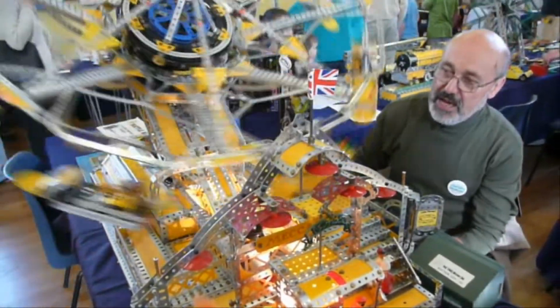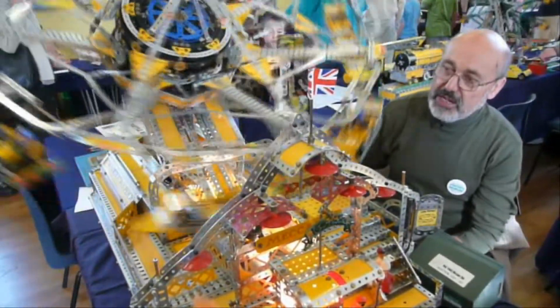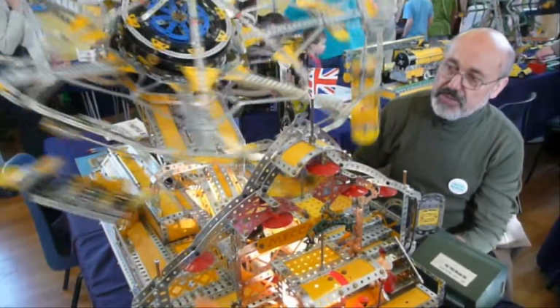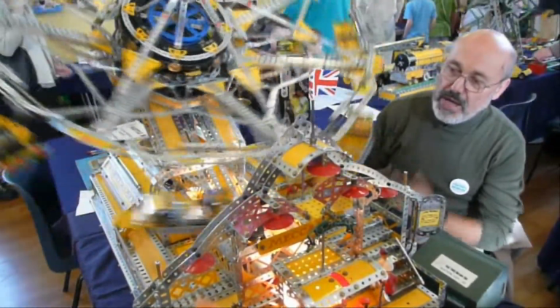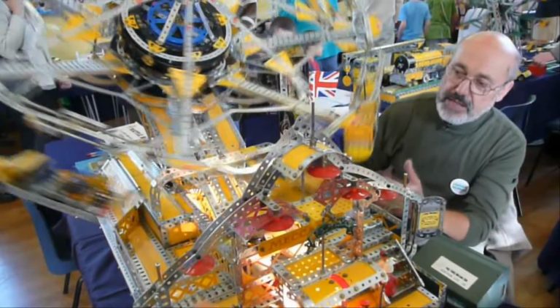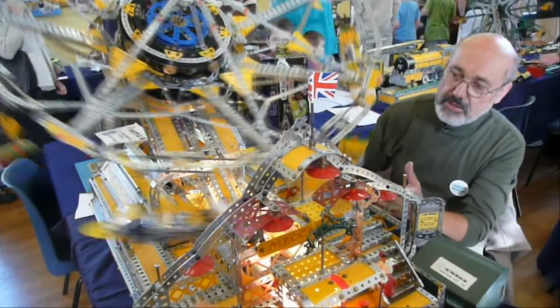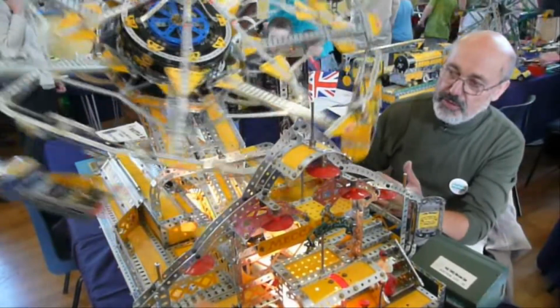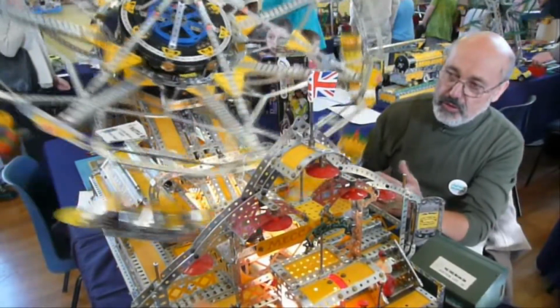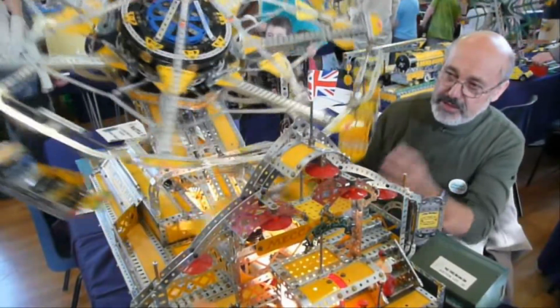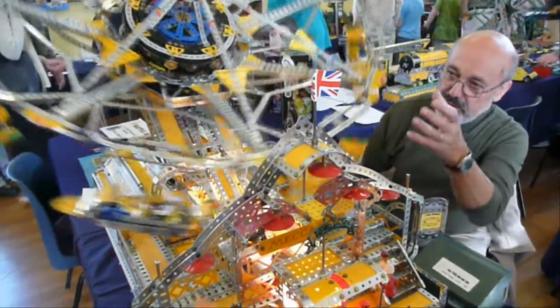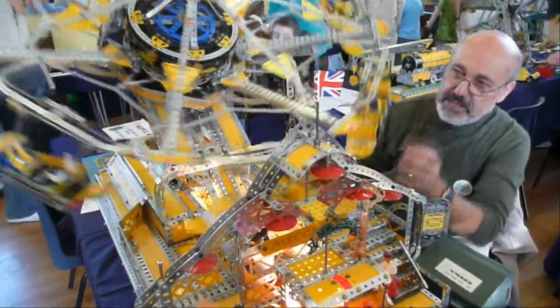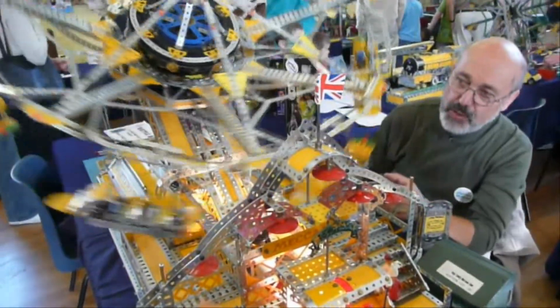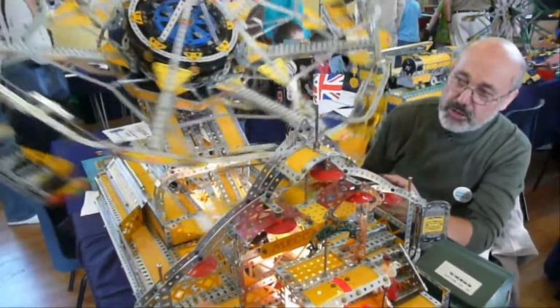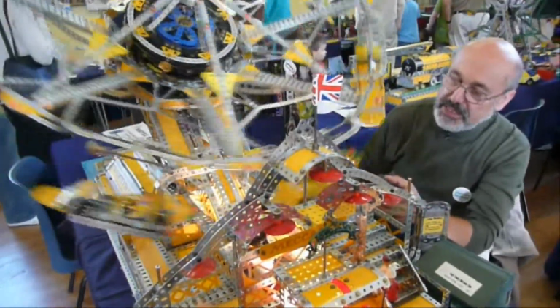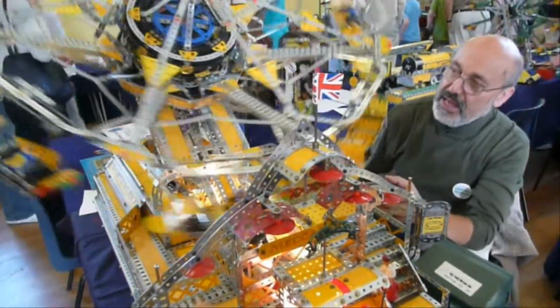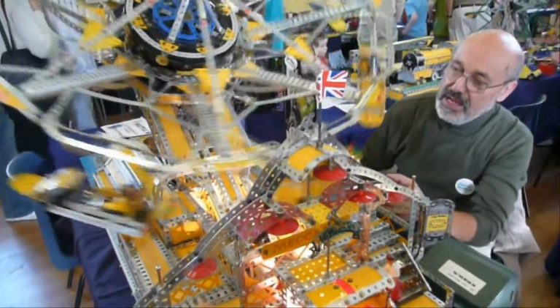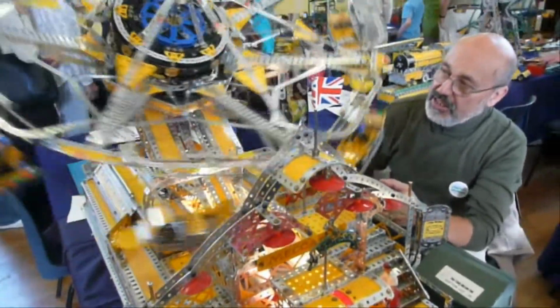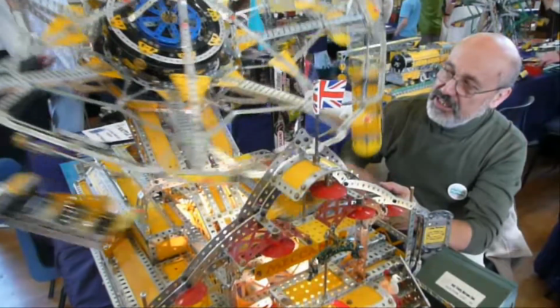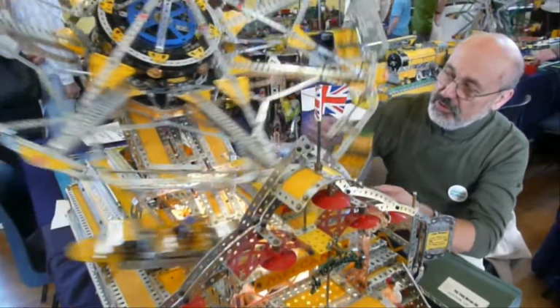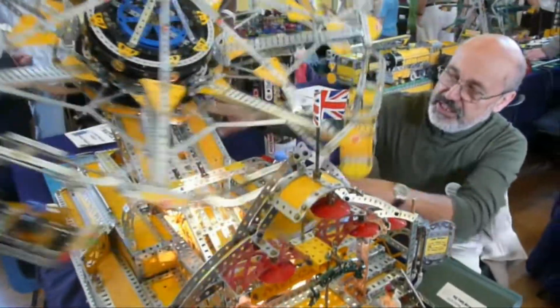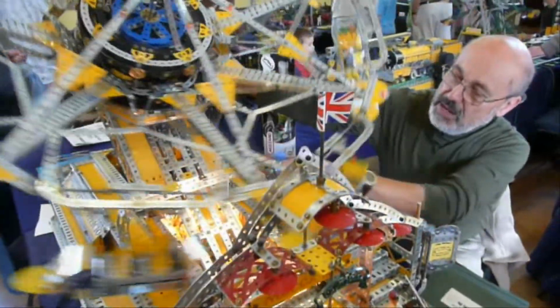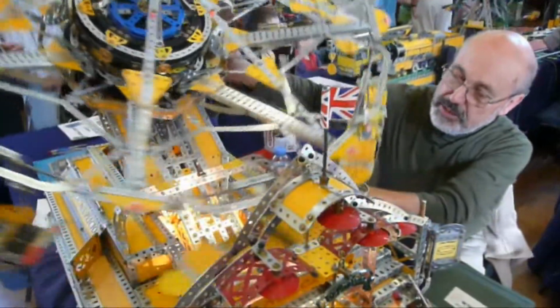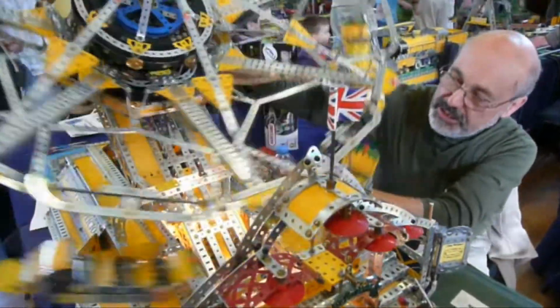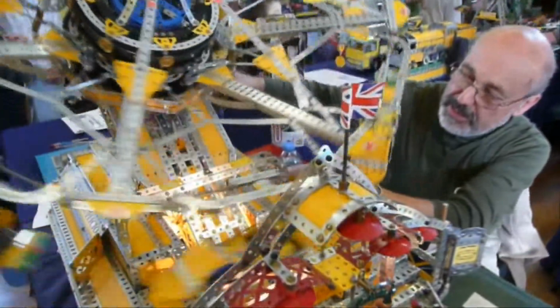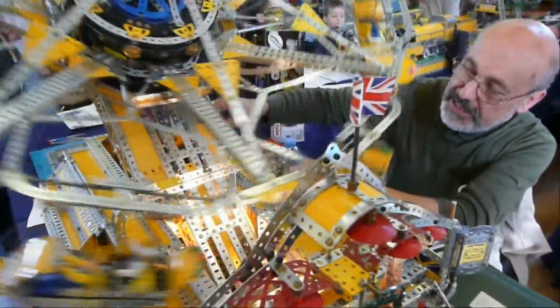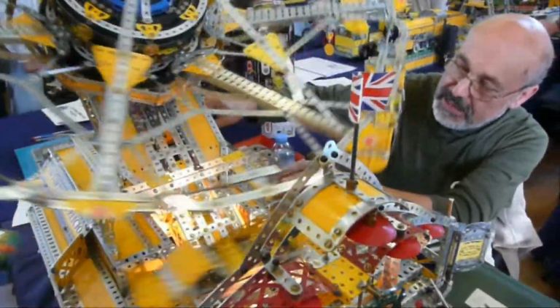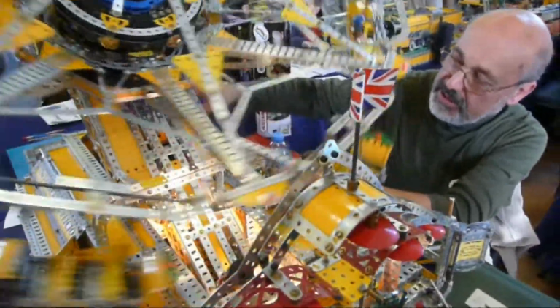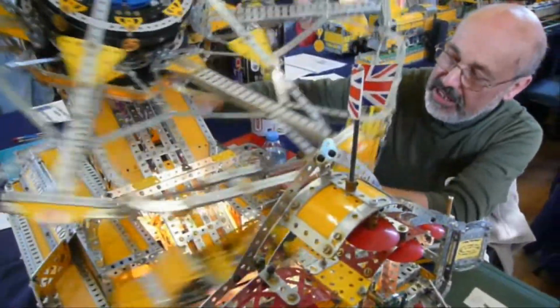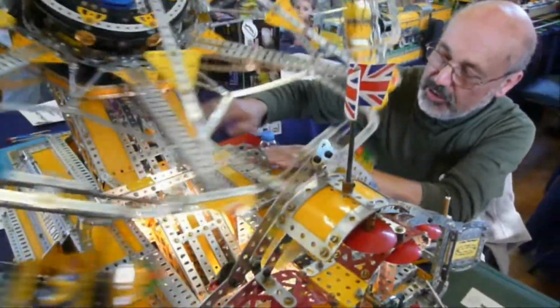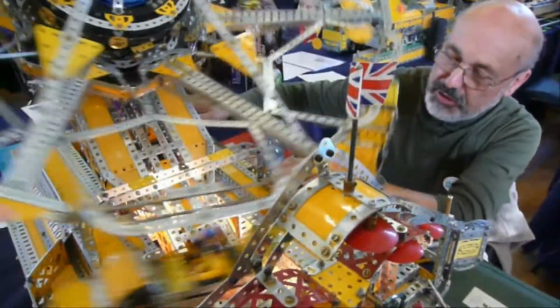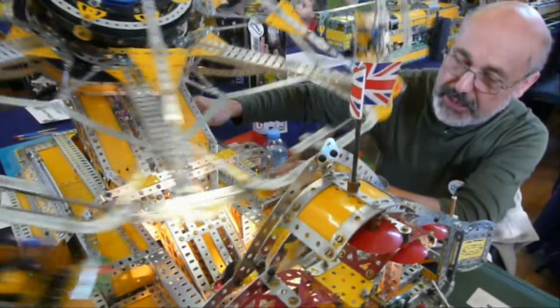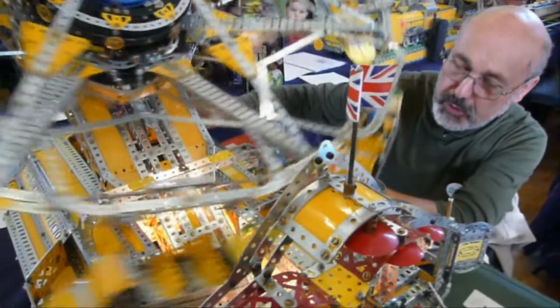We have eight arms, all hanging down — from the previous model the cars were on top. It just rotates, mounted on a bridge, and then the bridge comes down slightly to the horizontal to be transported.